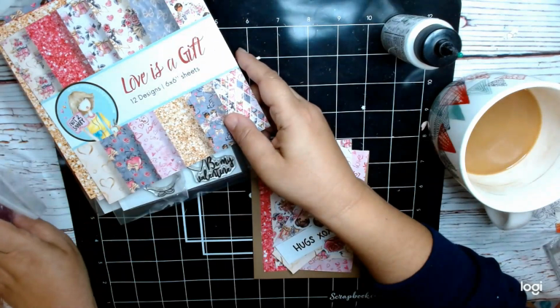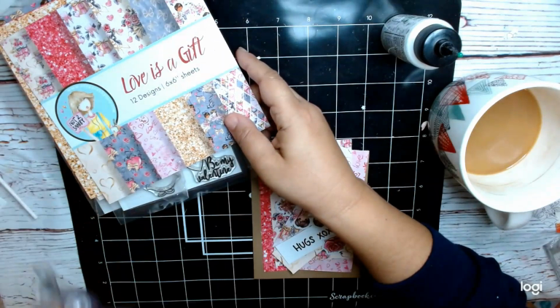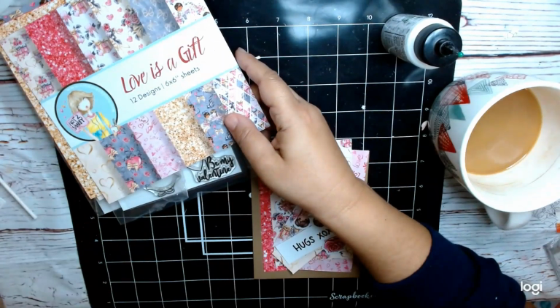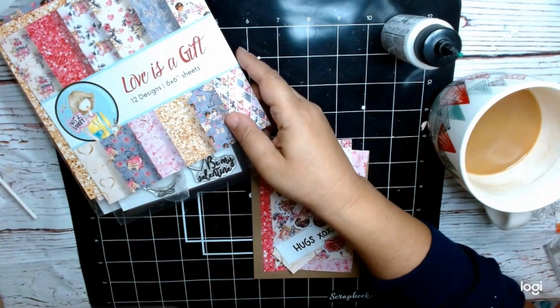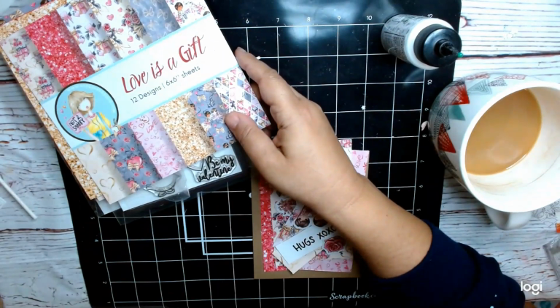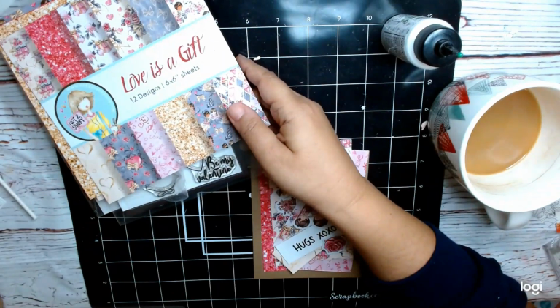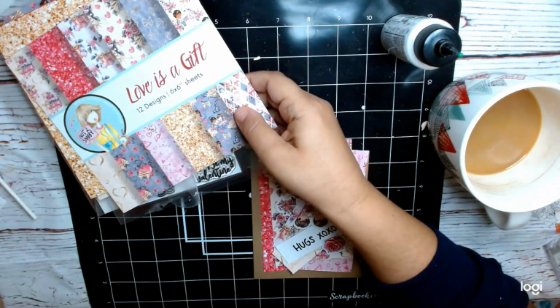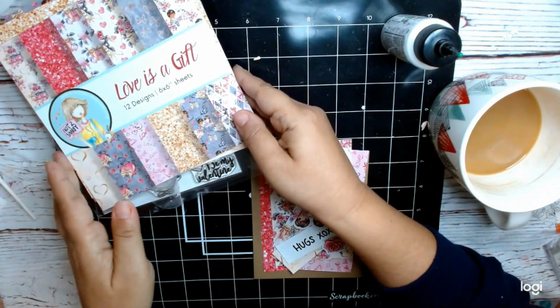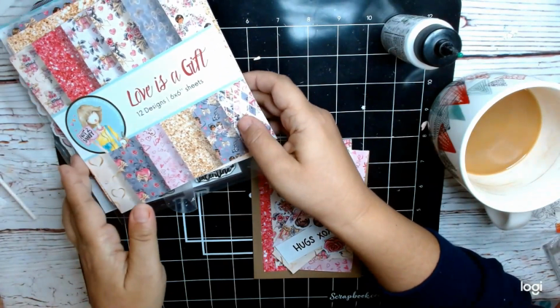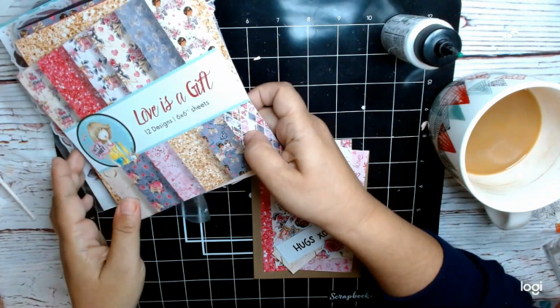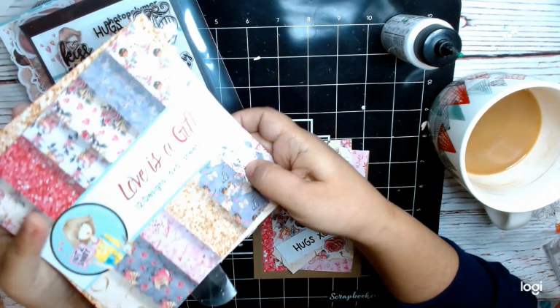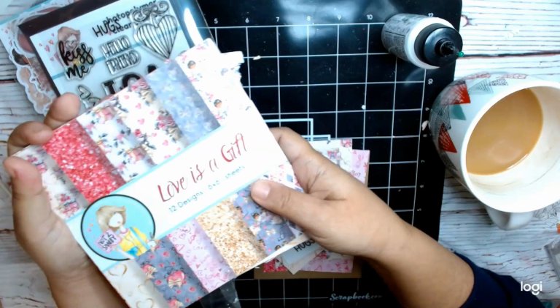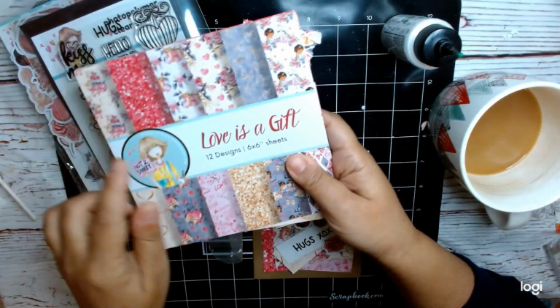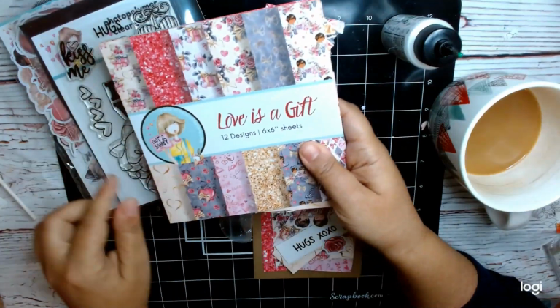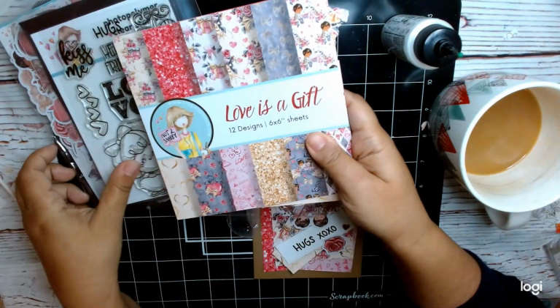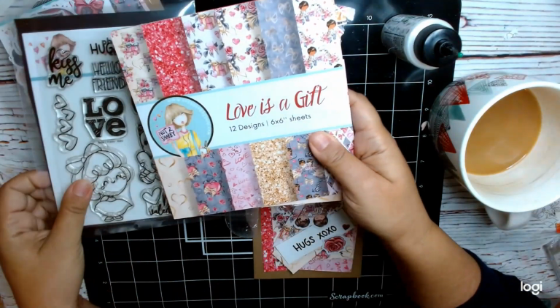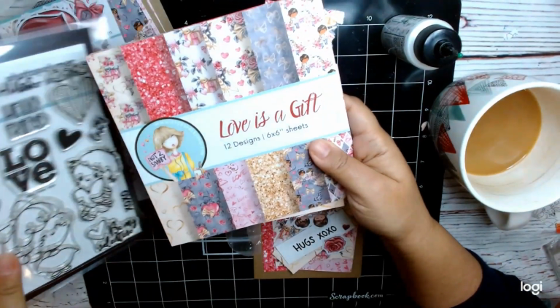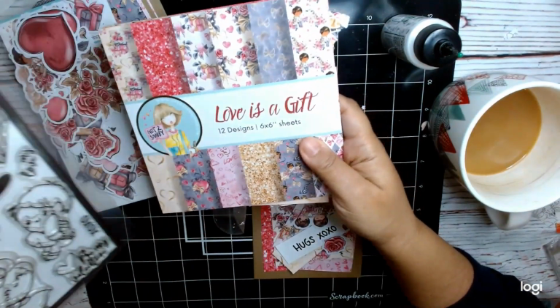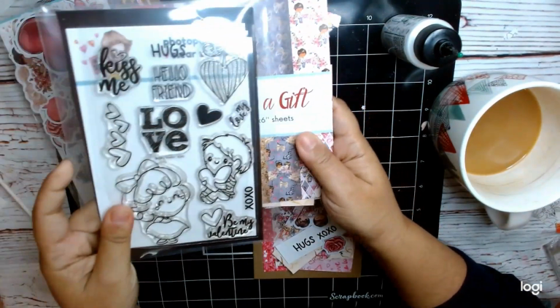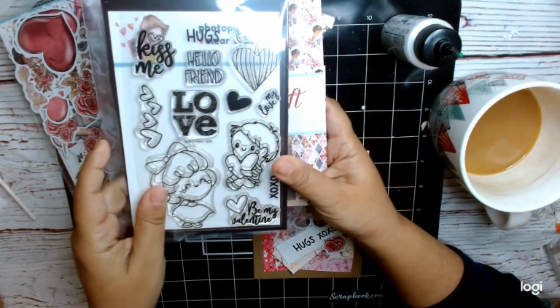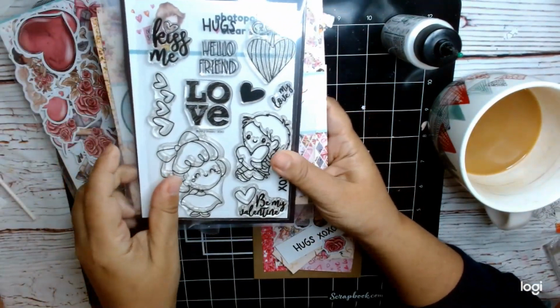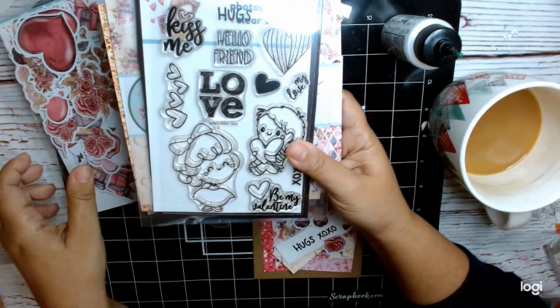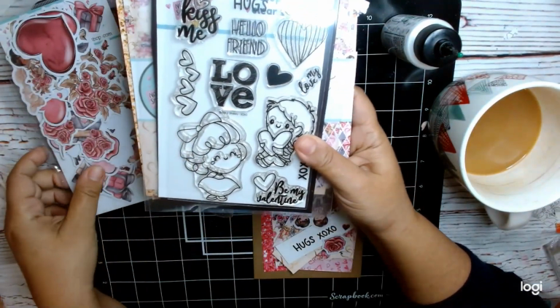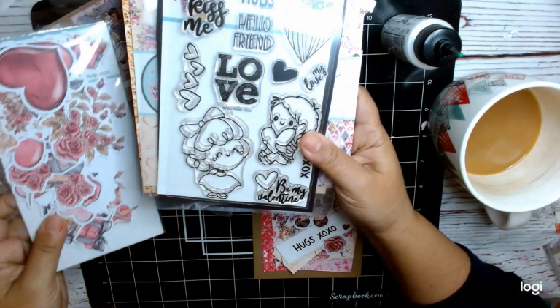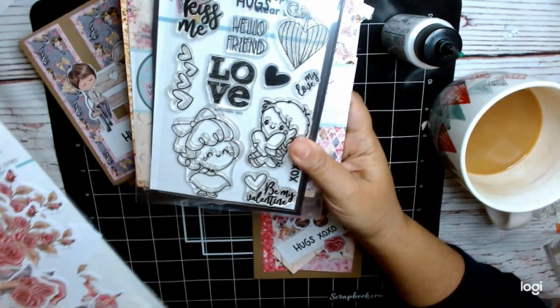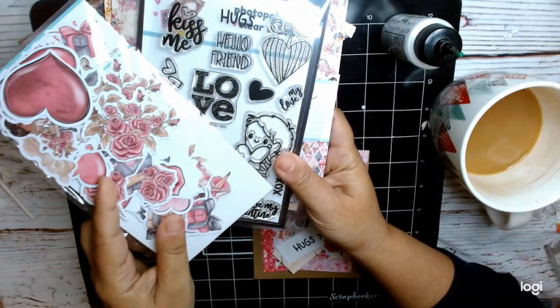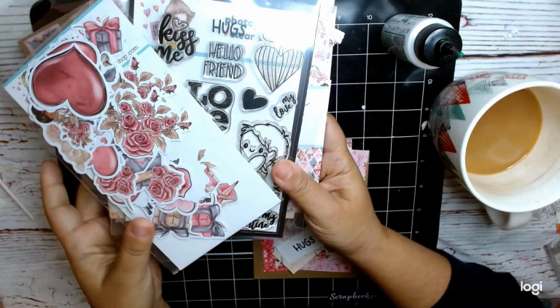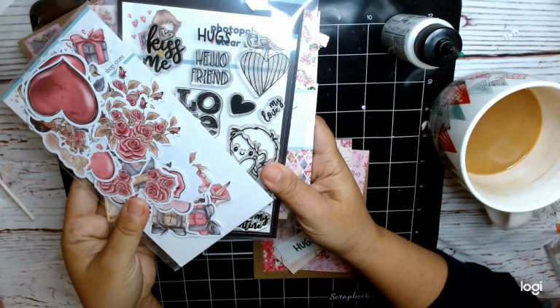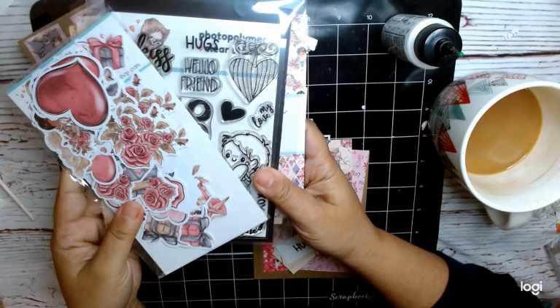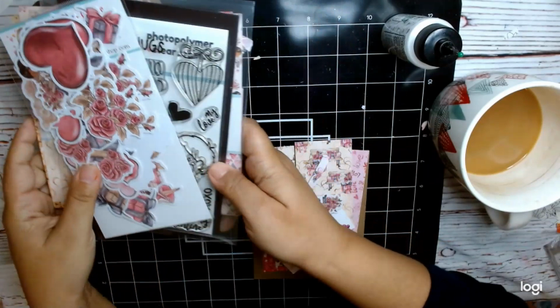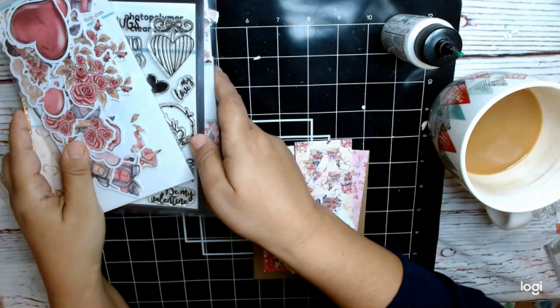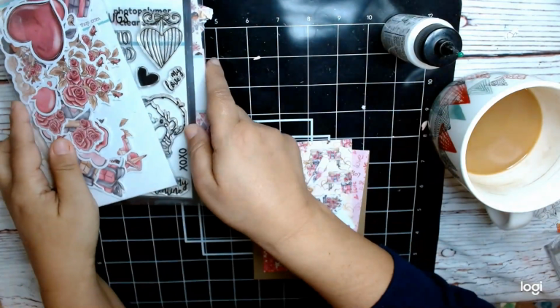Hi everyone, this is Cina Cranthia Hart, and today we're going to be making a bunch of cards. I'm using Love as a Gift from Not Too Shabby Shop, the XOXO stamp set, as well as the matching ephemera.